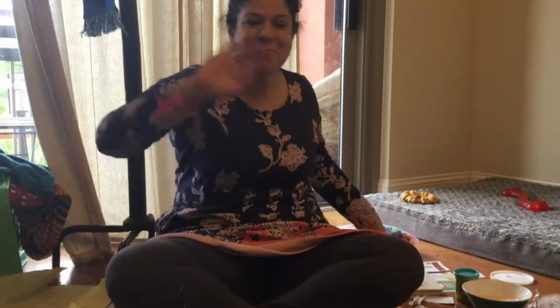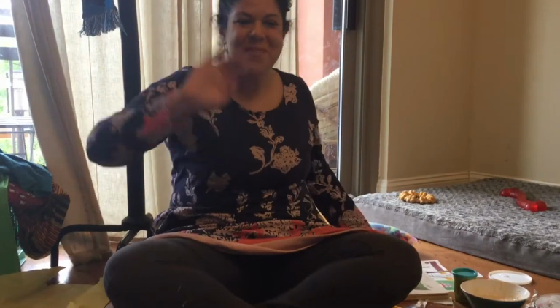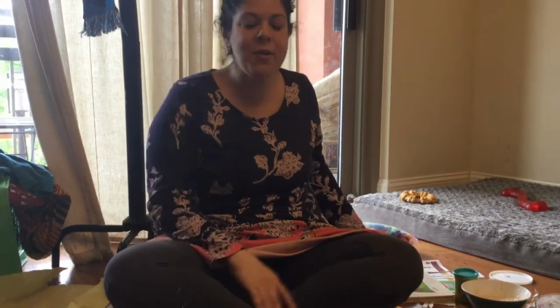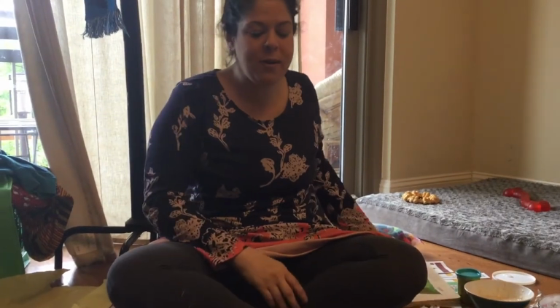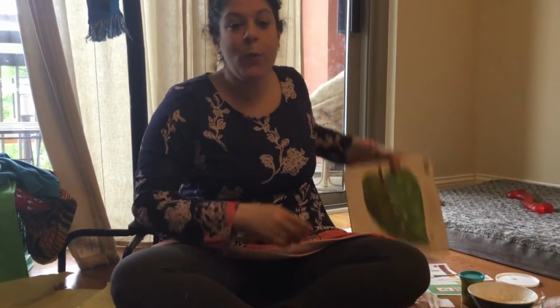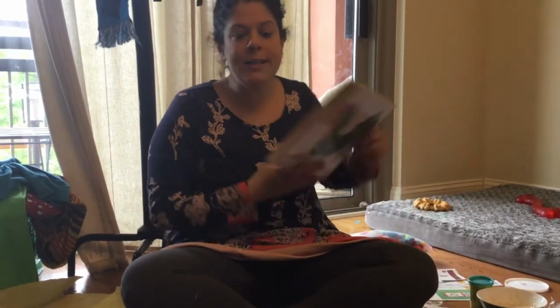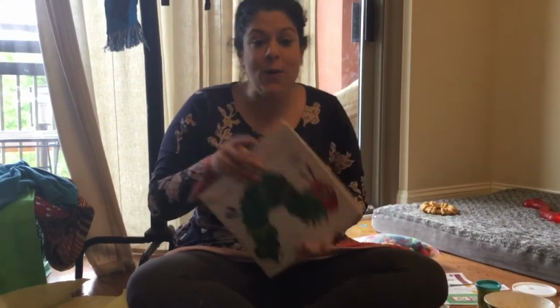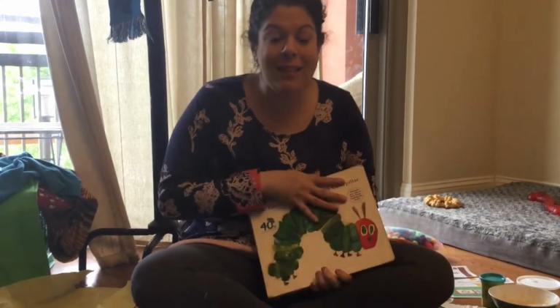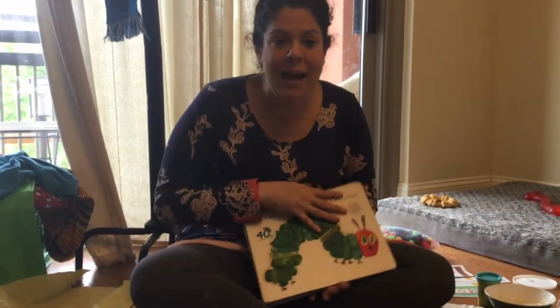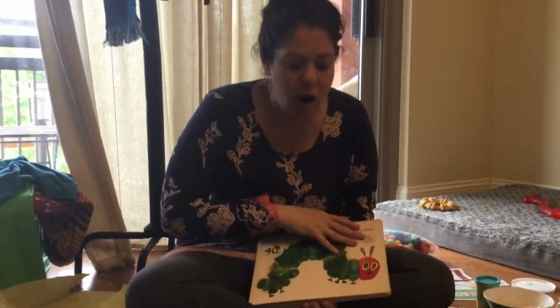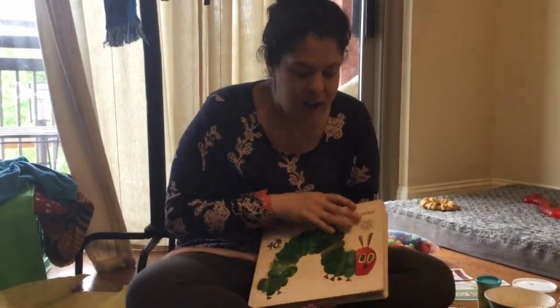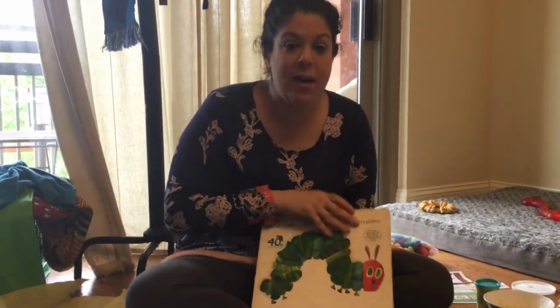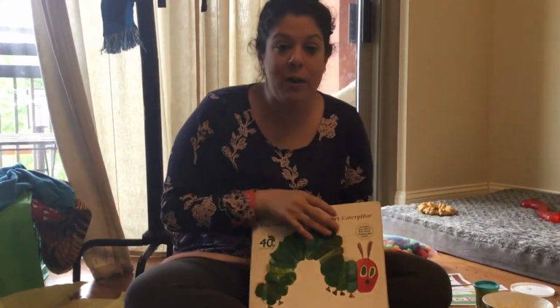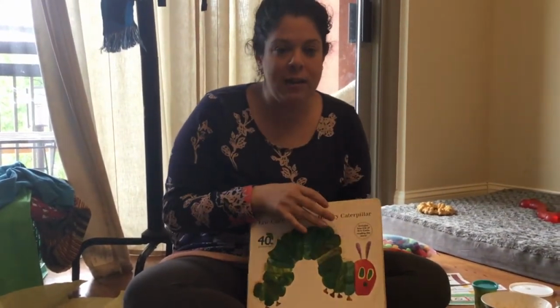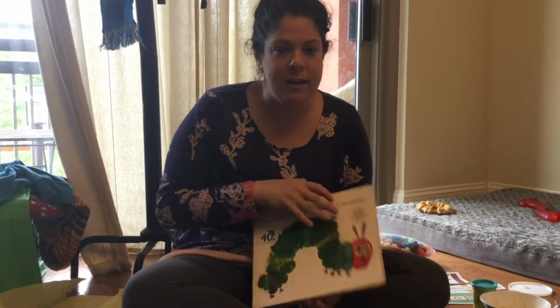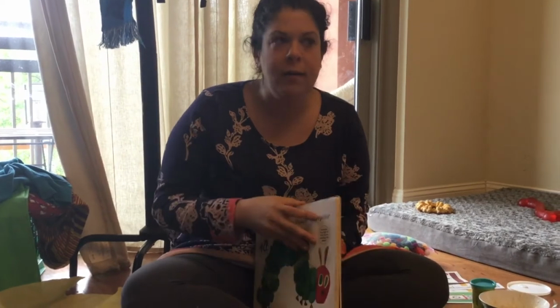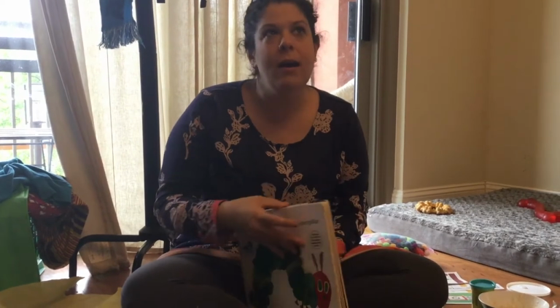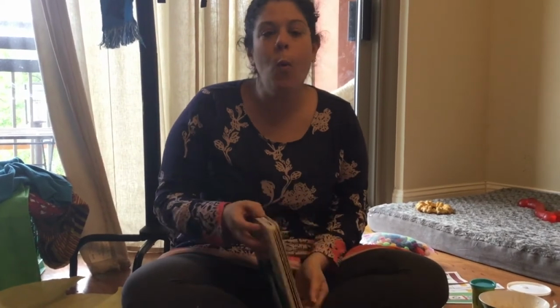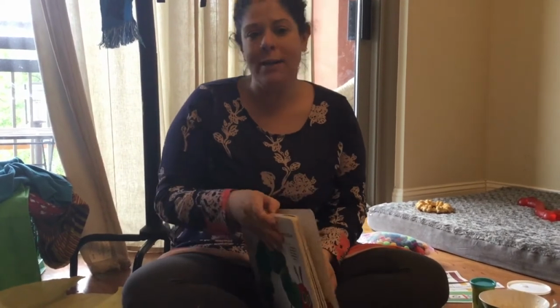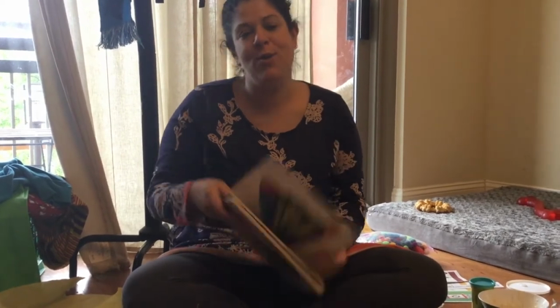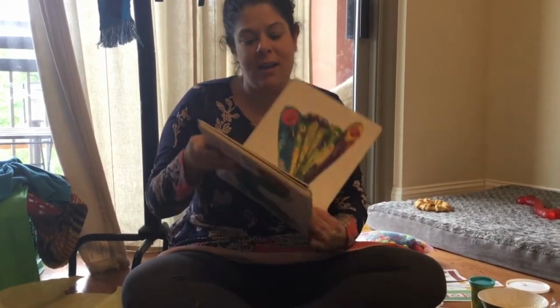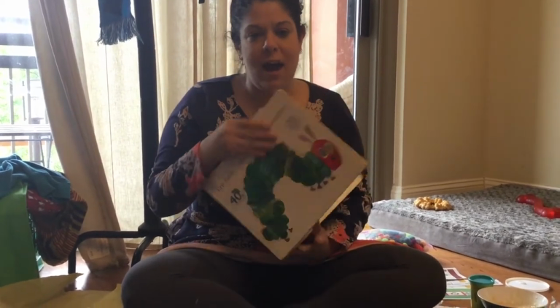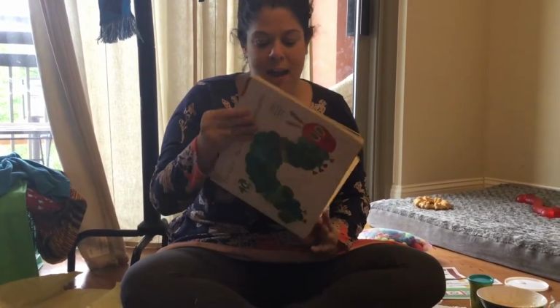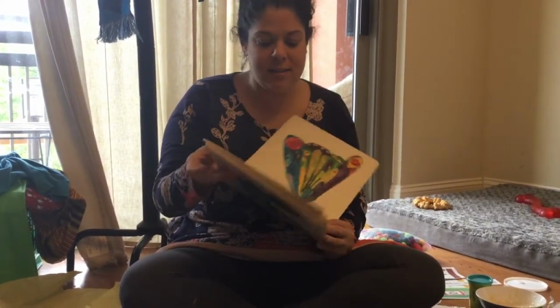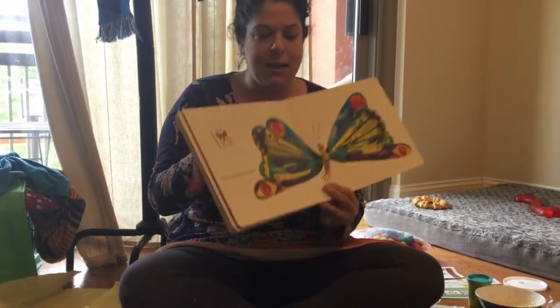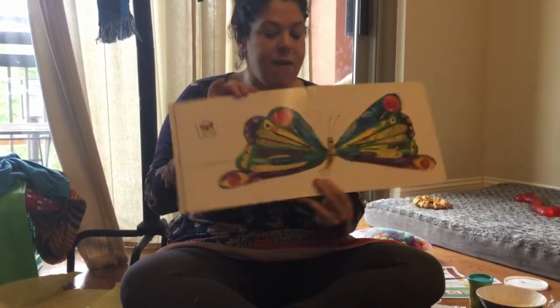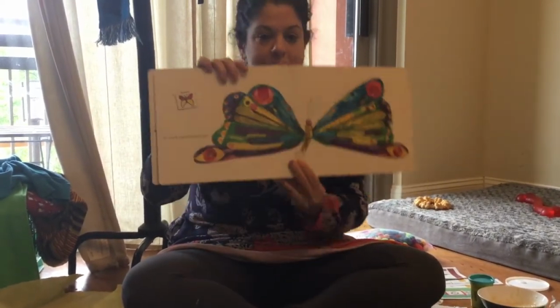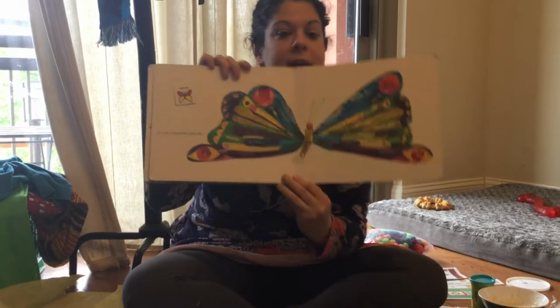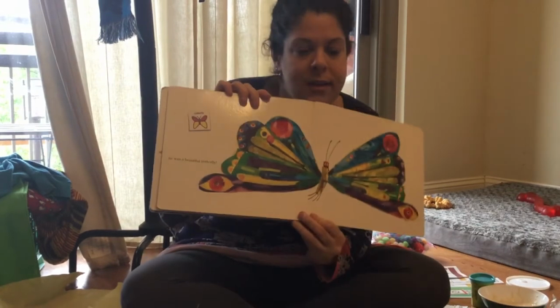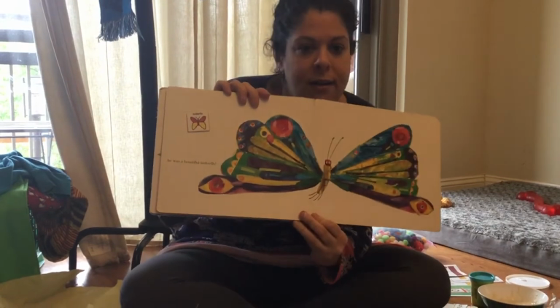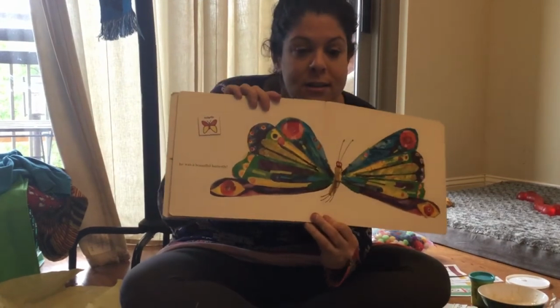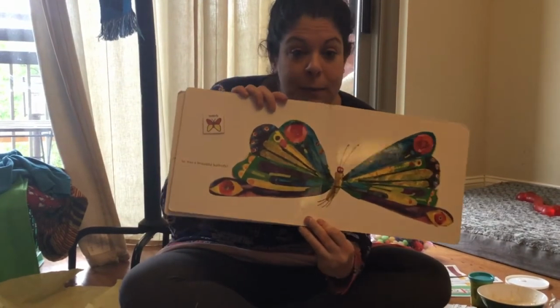Hi everyone! We're gonna do our last art in our butterfly life cycle. Now what do you think that last piece of our butterfly life cycle is going to be?